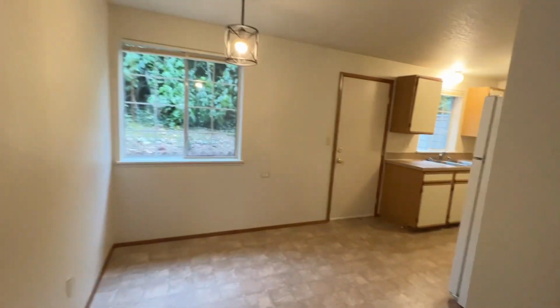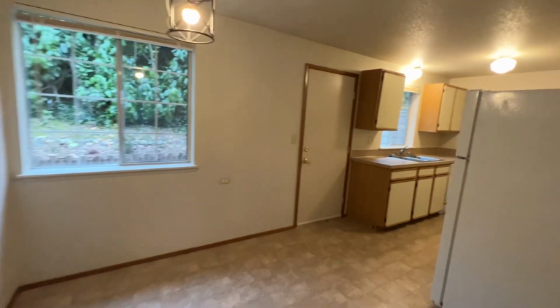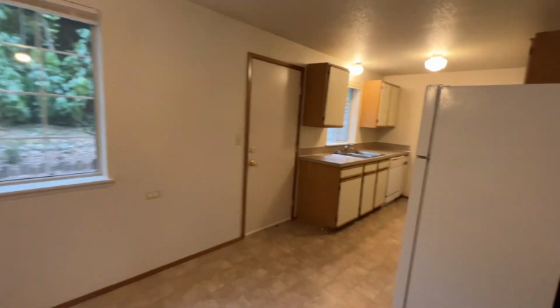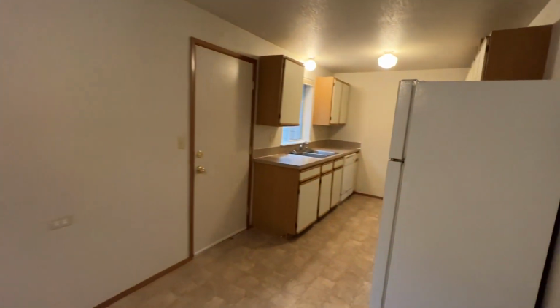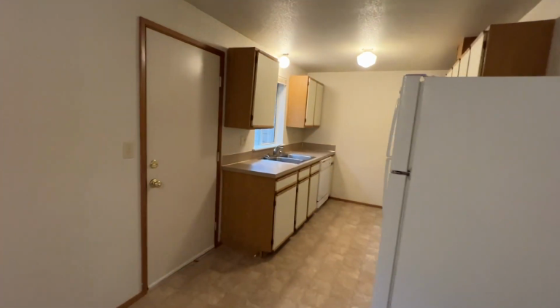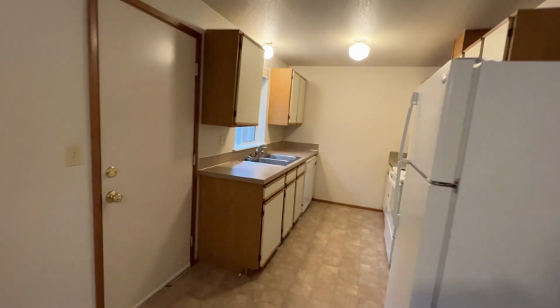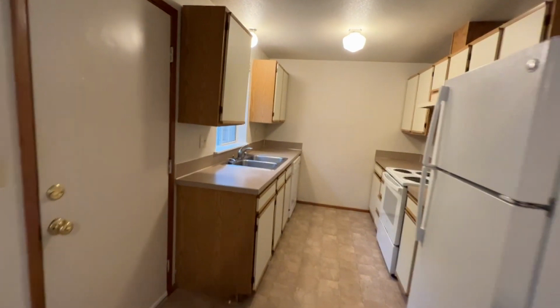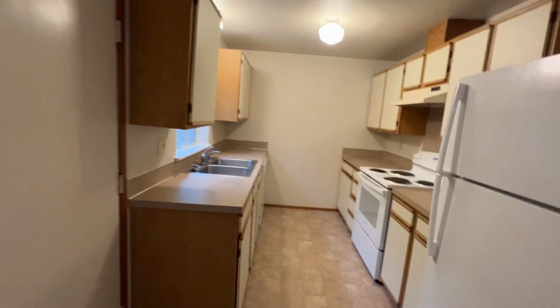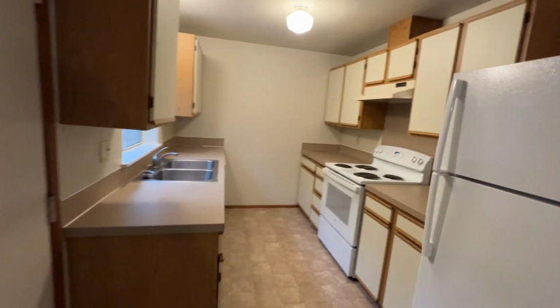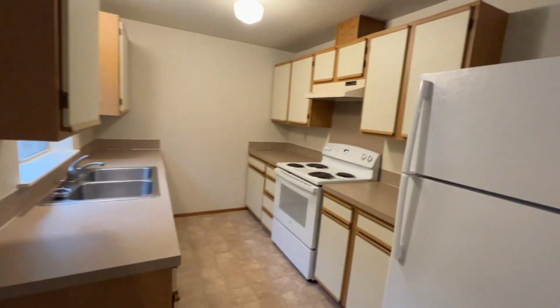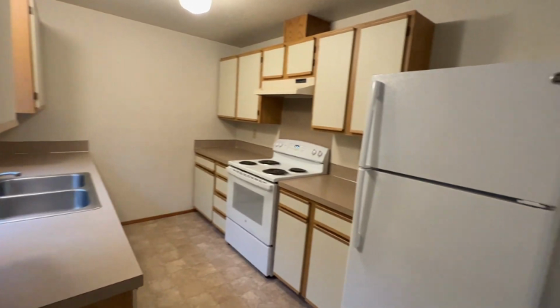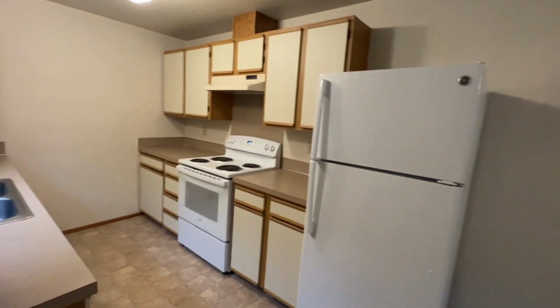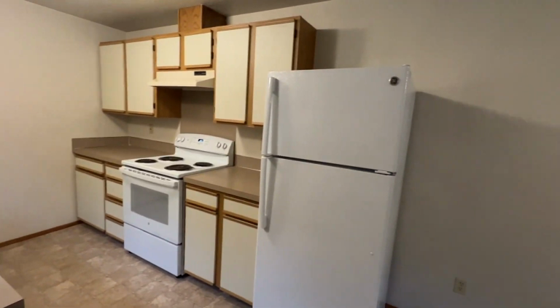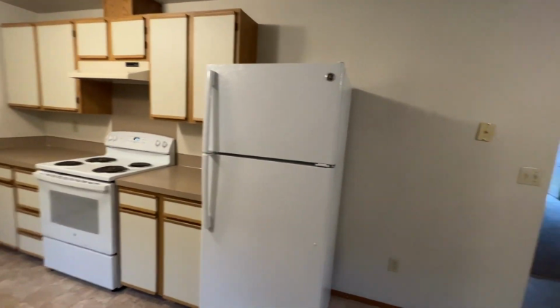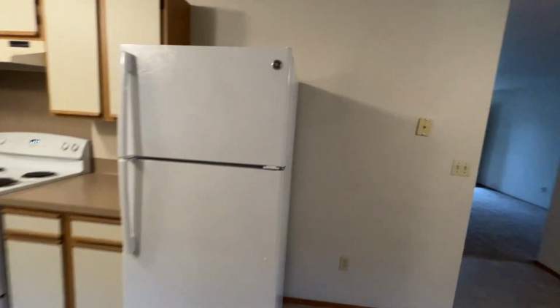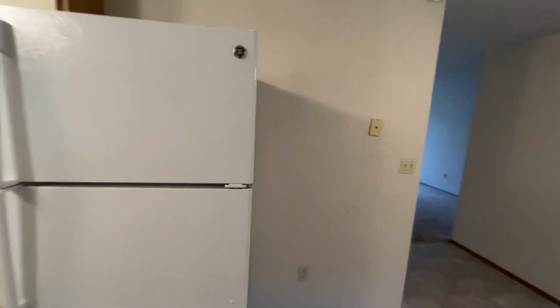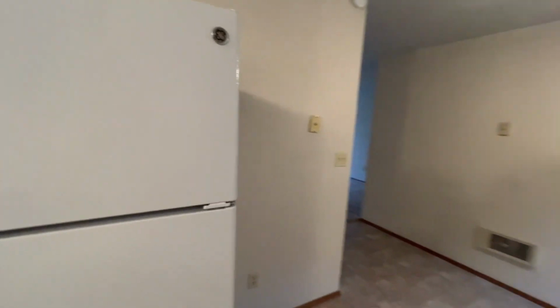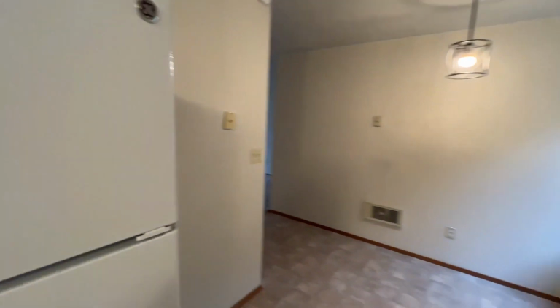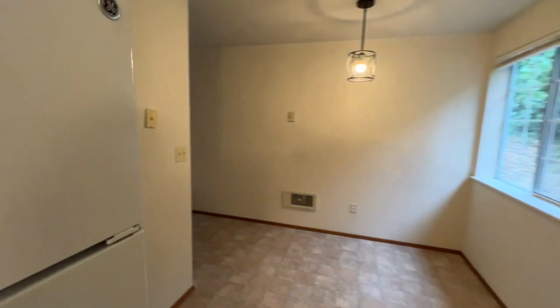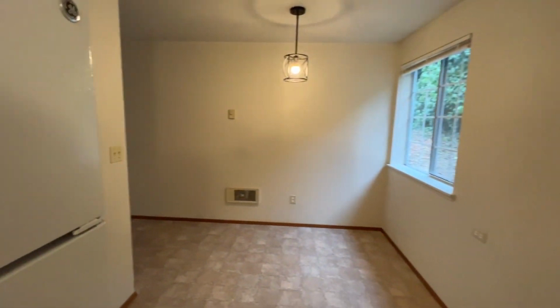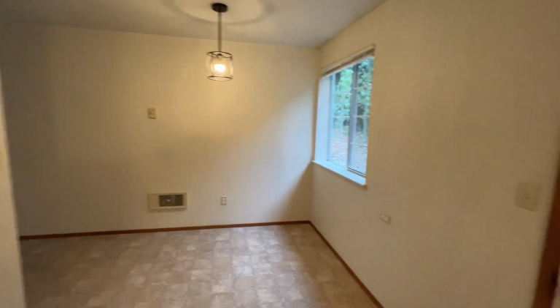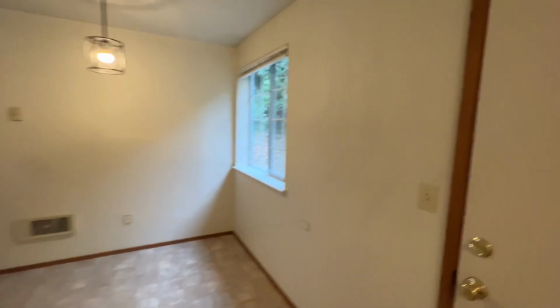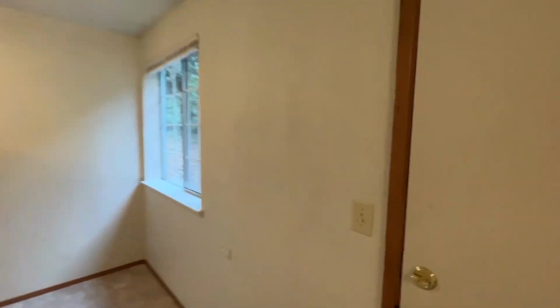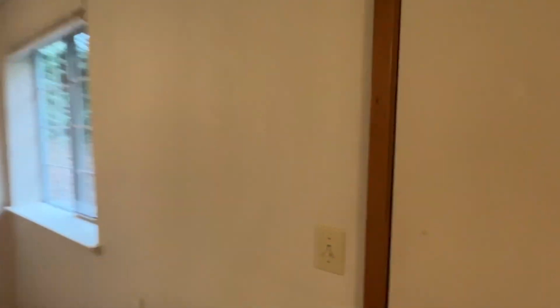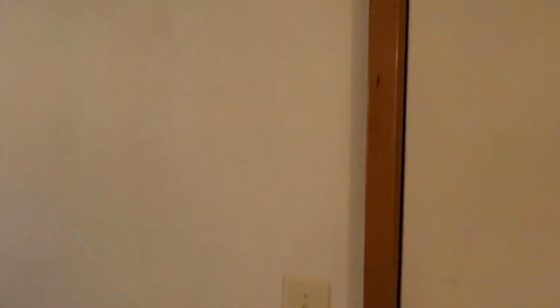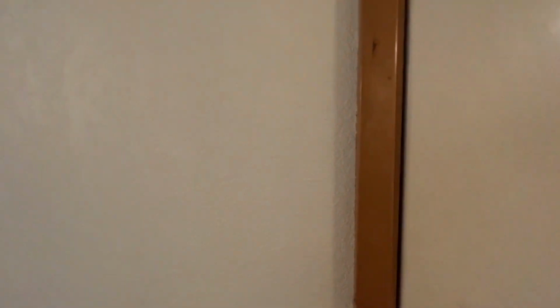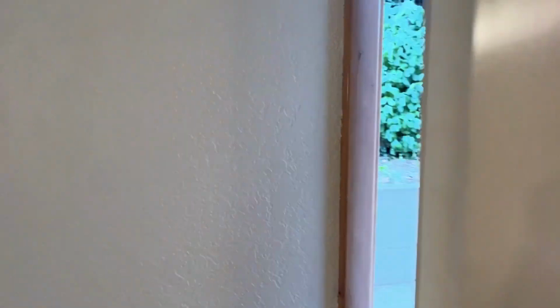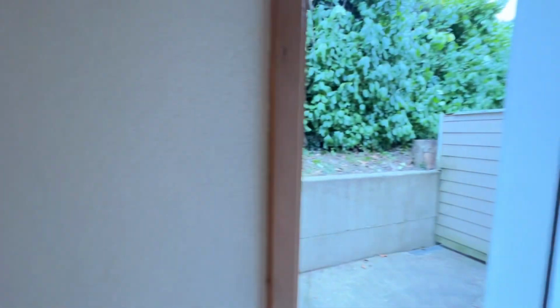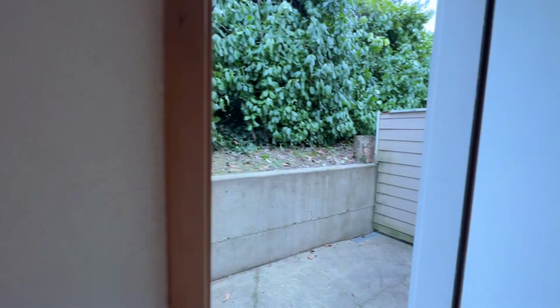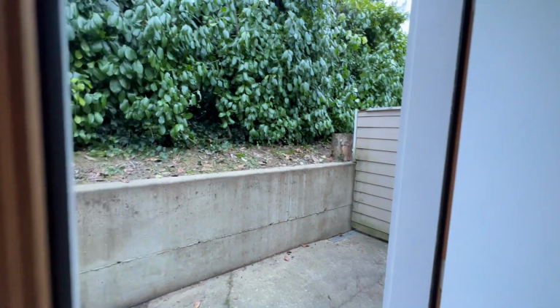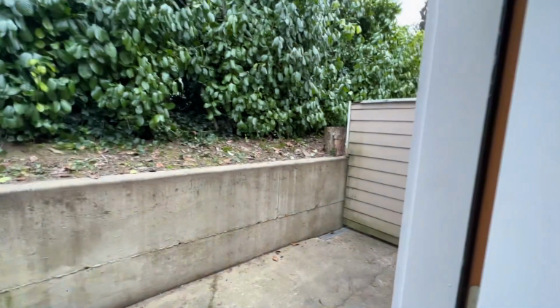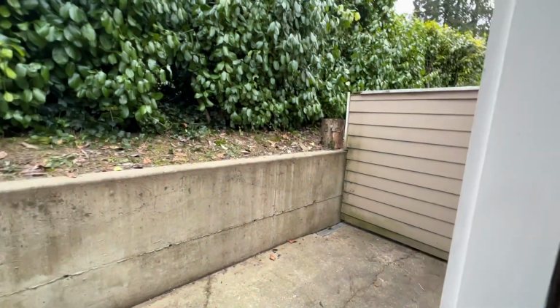Dining and kitchen. The kitchen does include a refrigerator, electric range, and dishwasher. Off of the kitchen we have a little patio with a privacy fence.